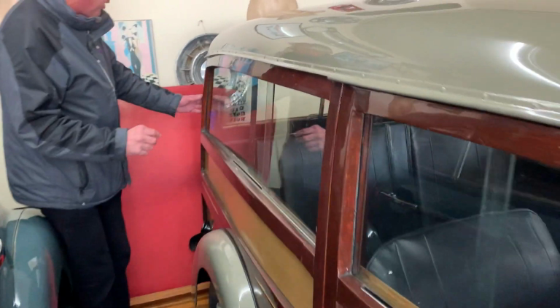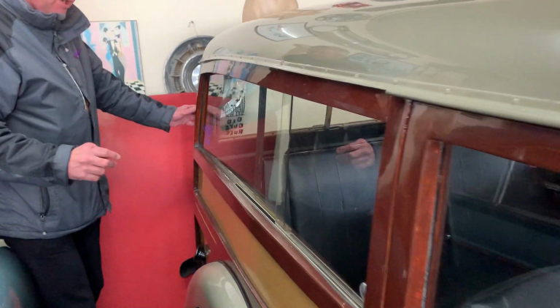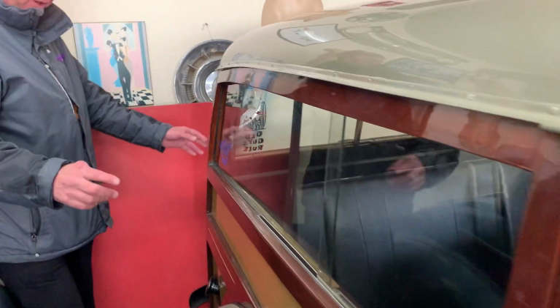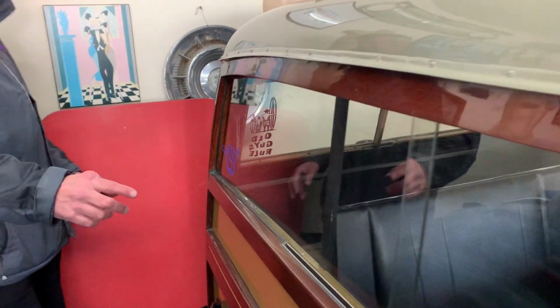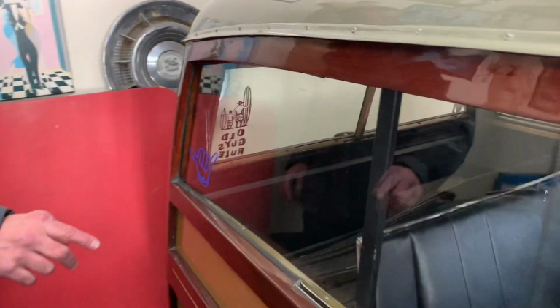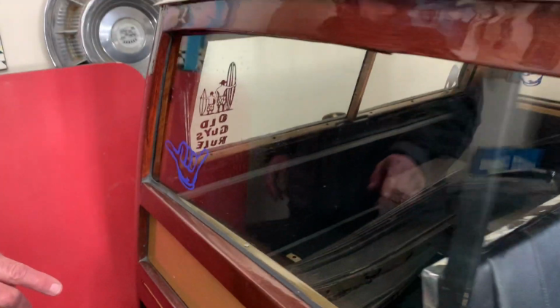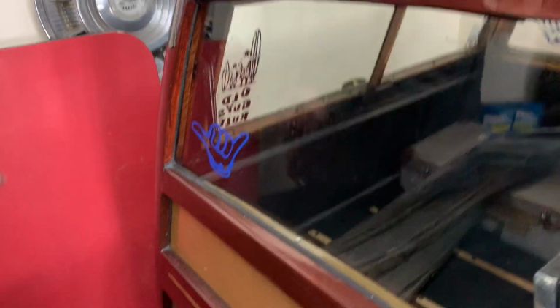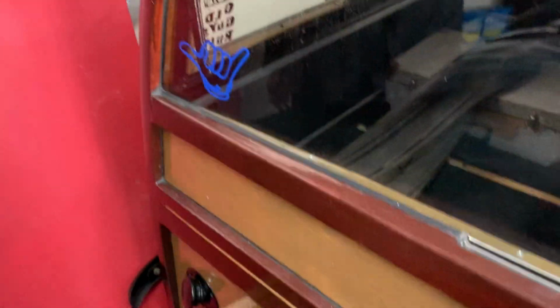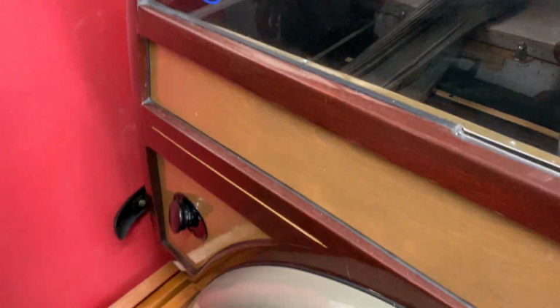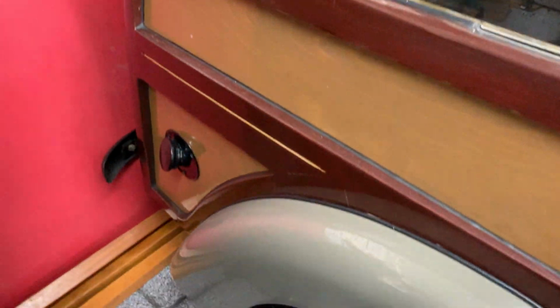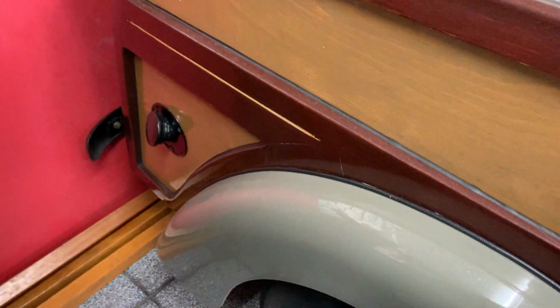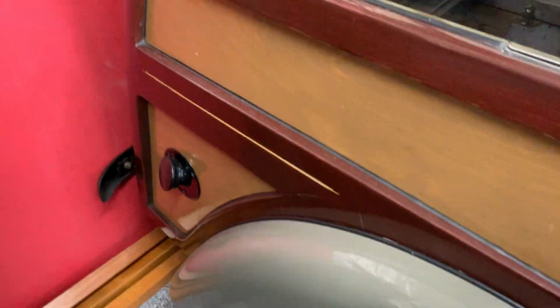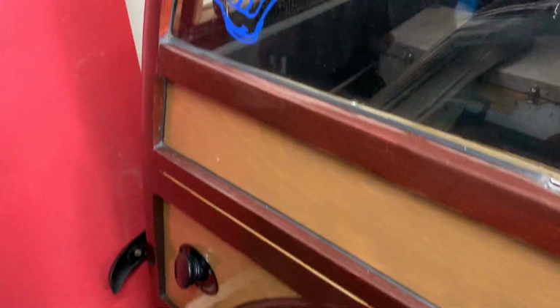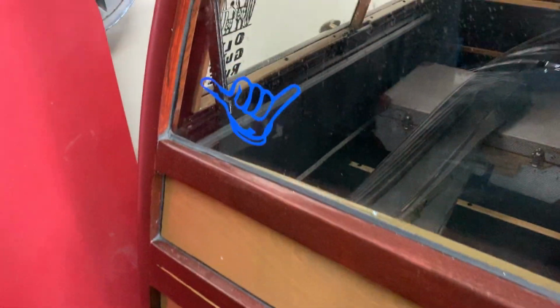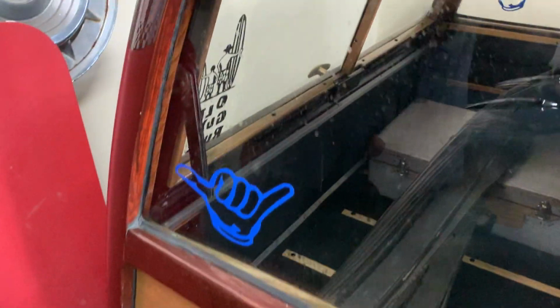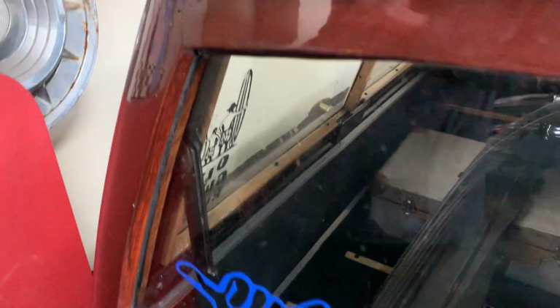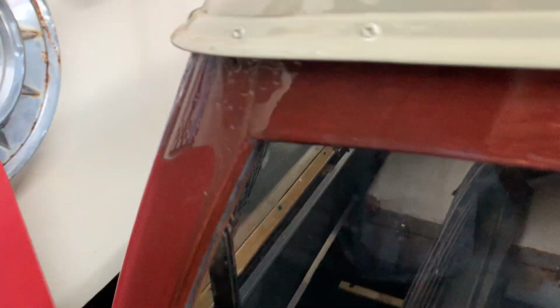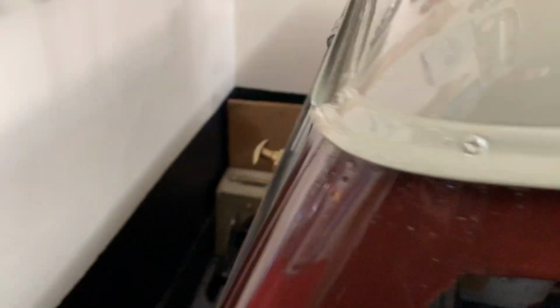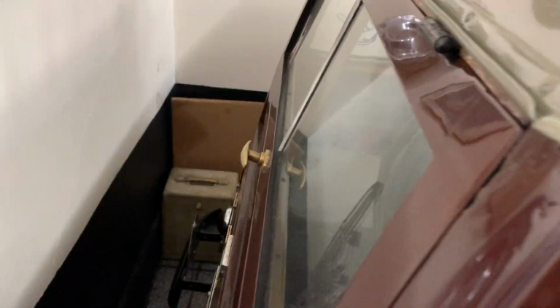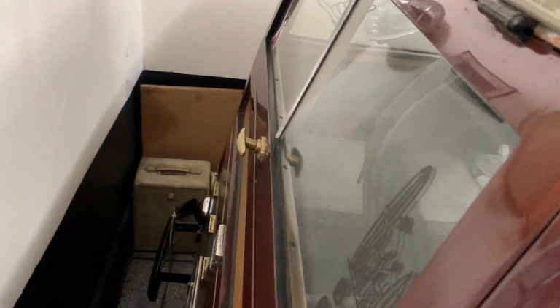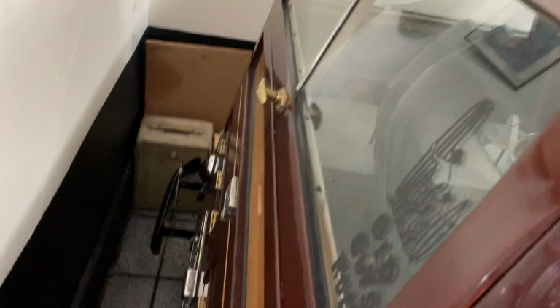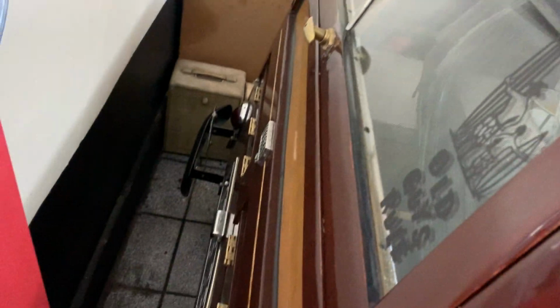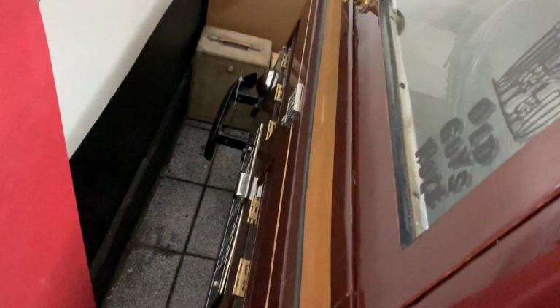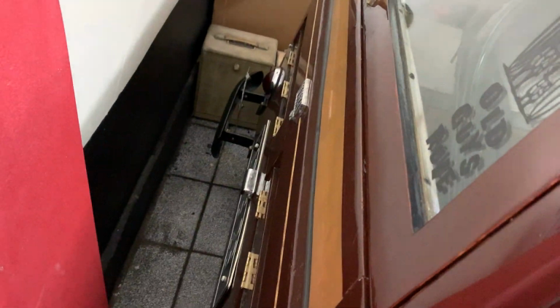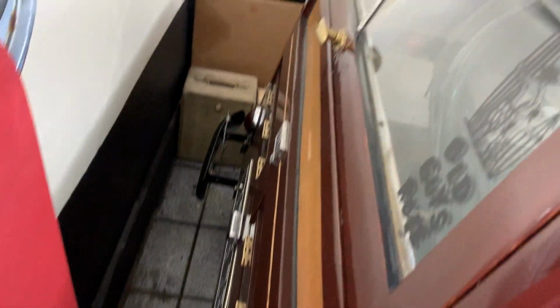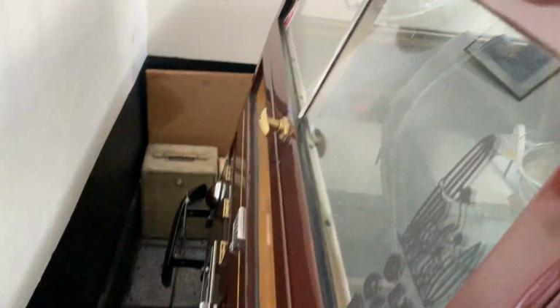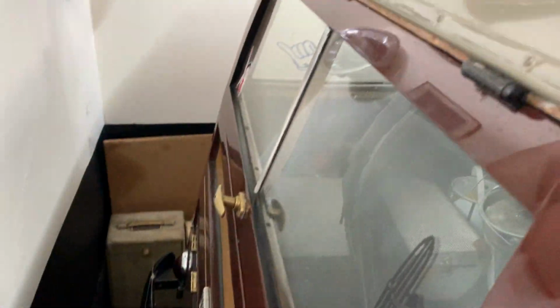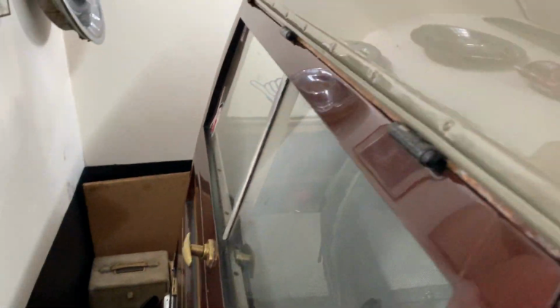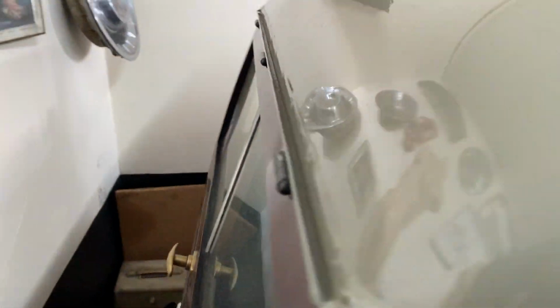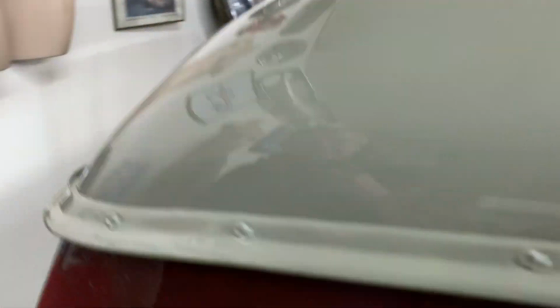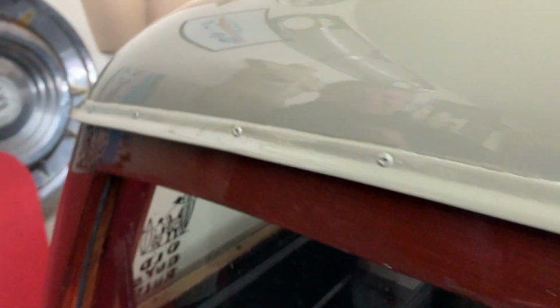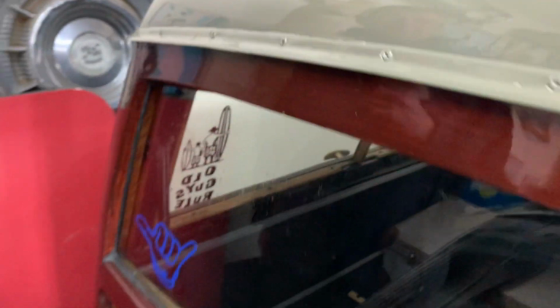If you come up the back you can see it's got the lovely wood and the crazy back doors which open up. Look at the back as you can see. I reckon it would win any show.